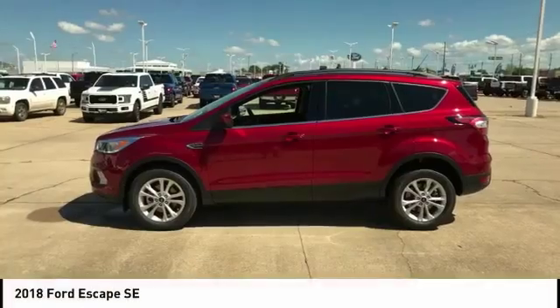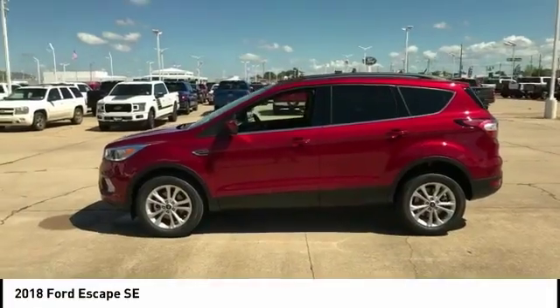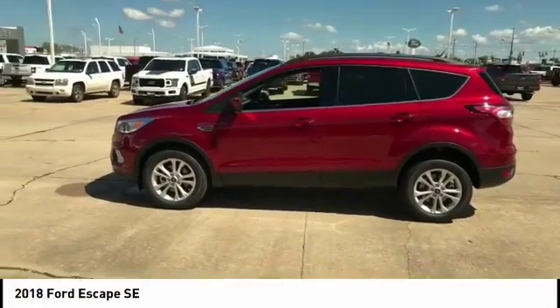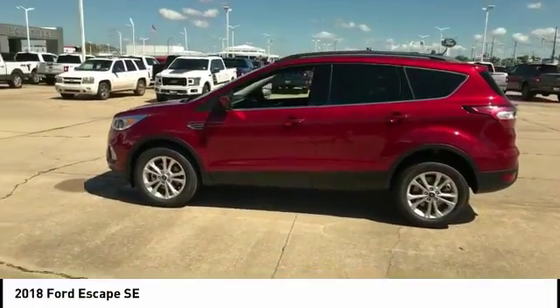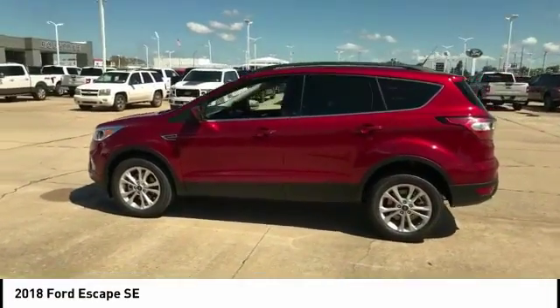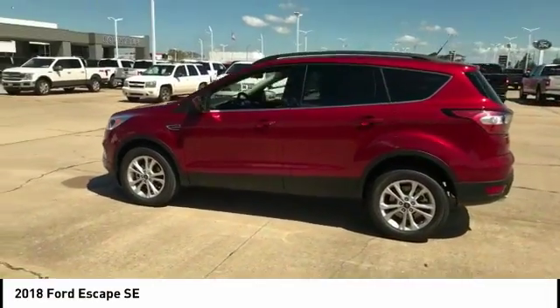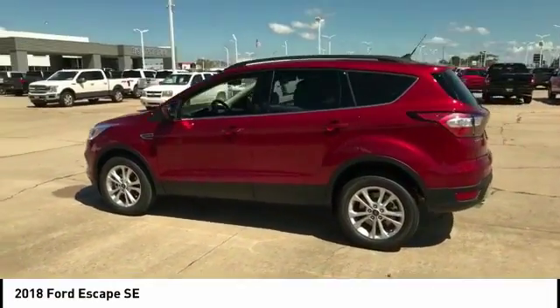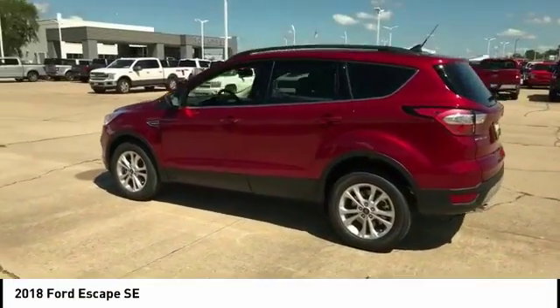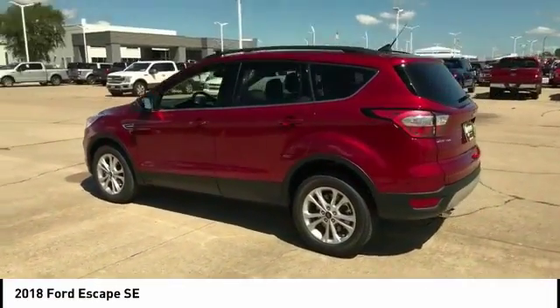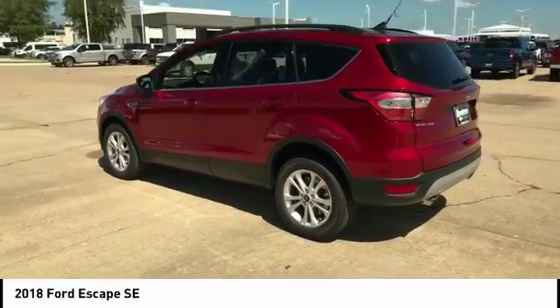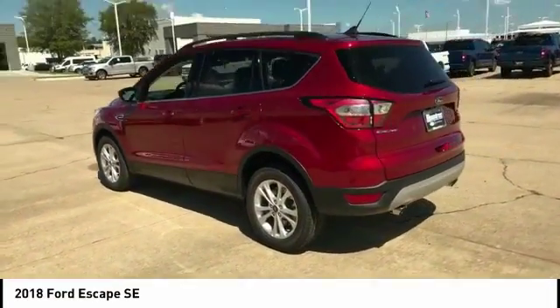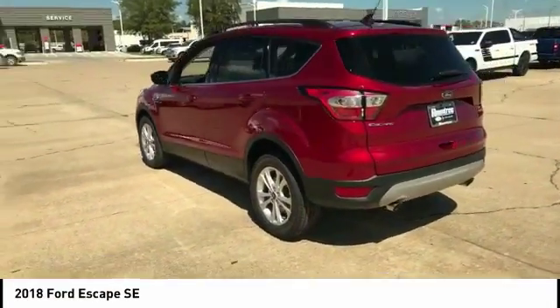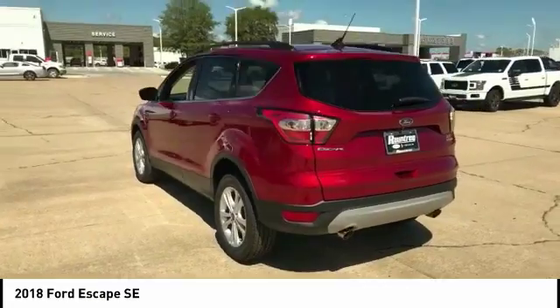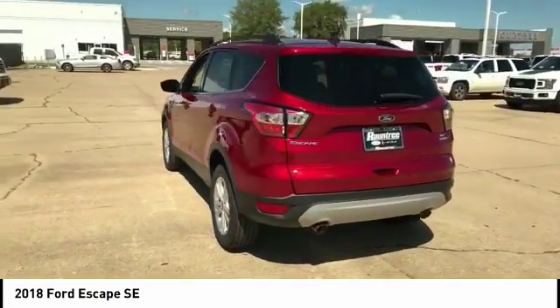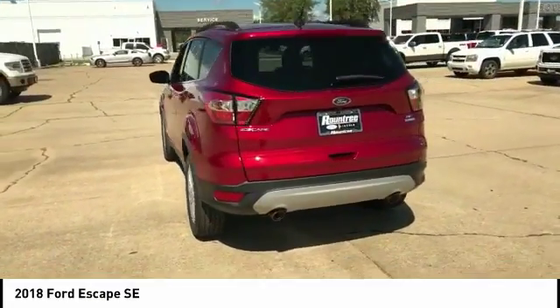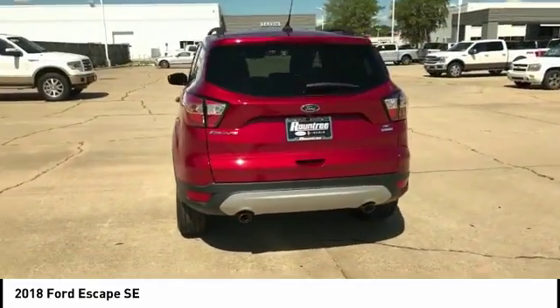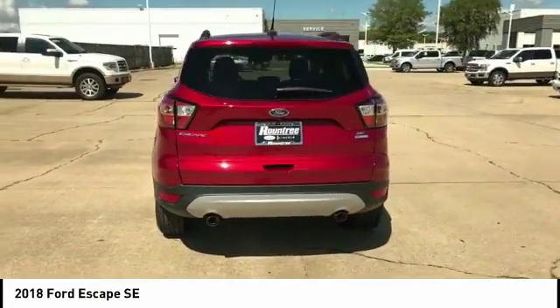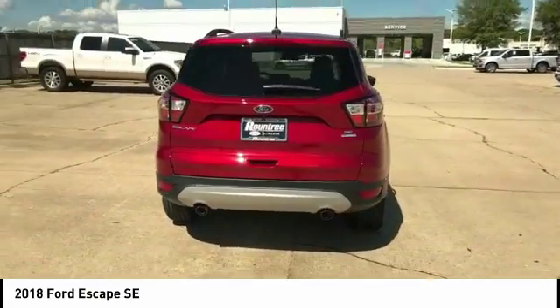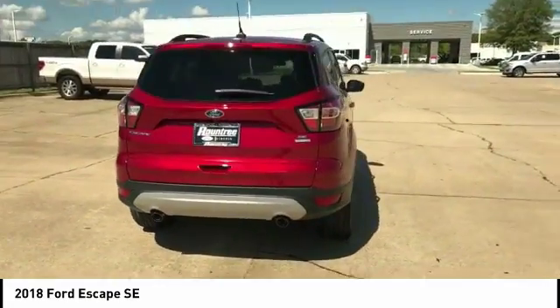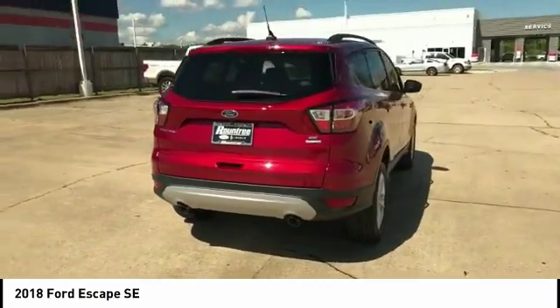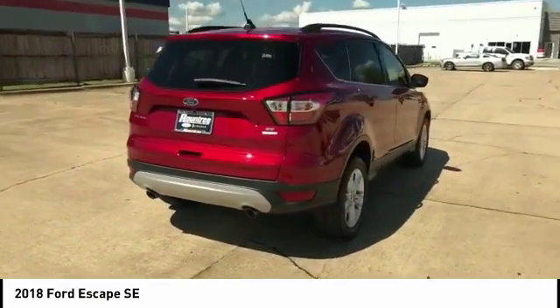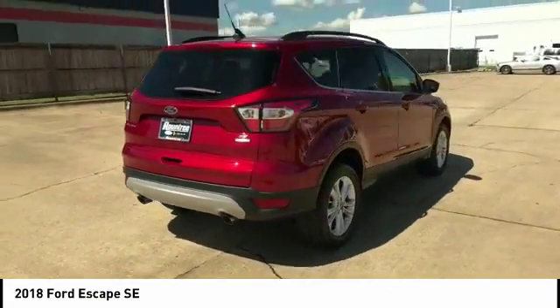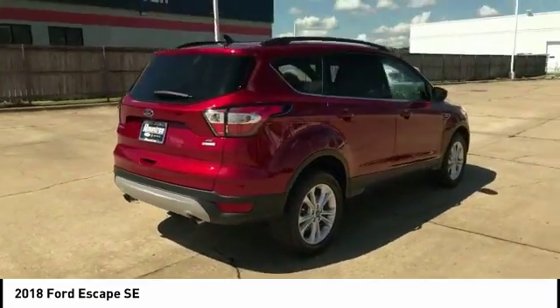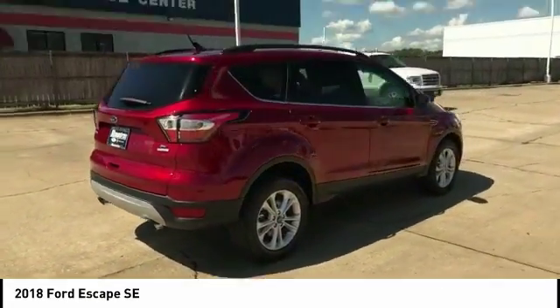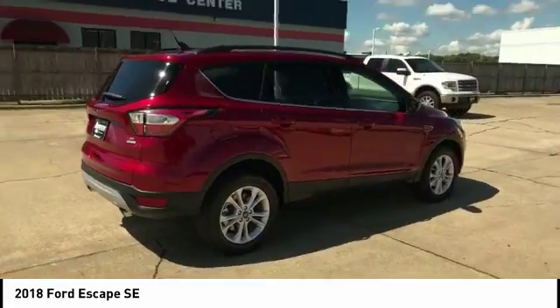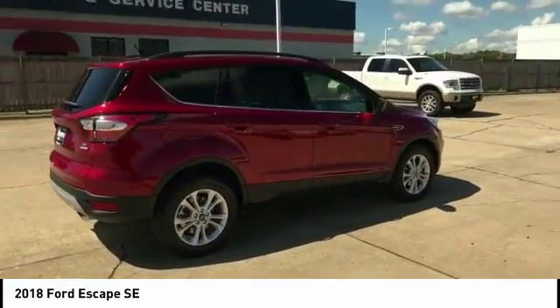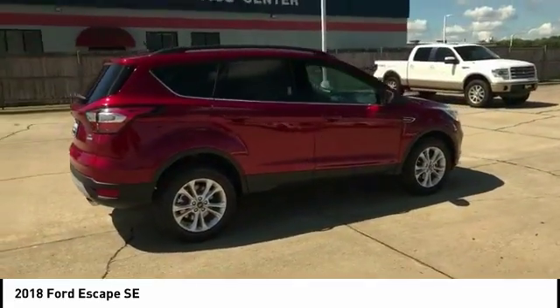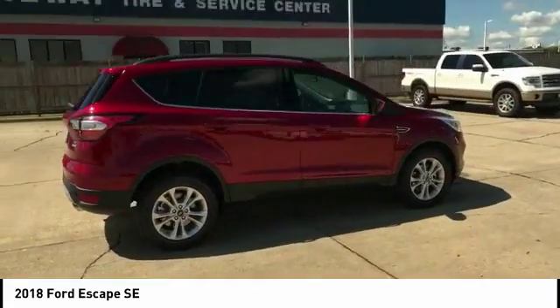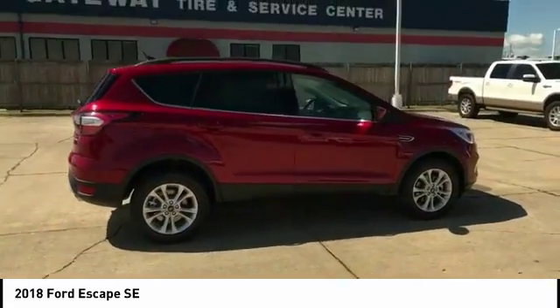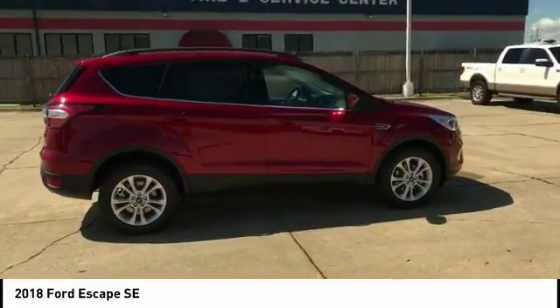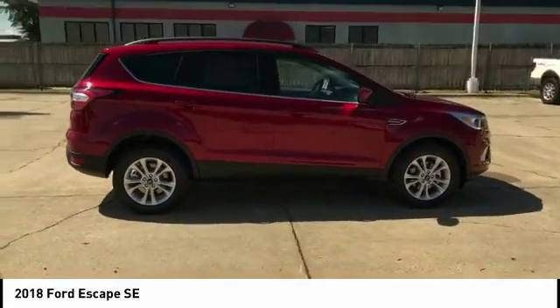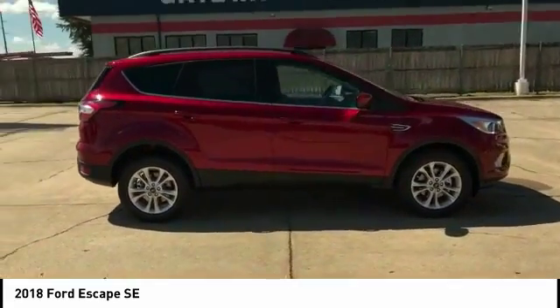We are pleased to show you the 2018 Escape Gas Engines Flex, Tow, Sip and Go with Ford Escape, priced below $30,000. This vehicle has less than 100 miles.